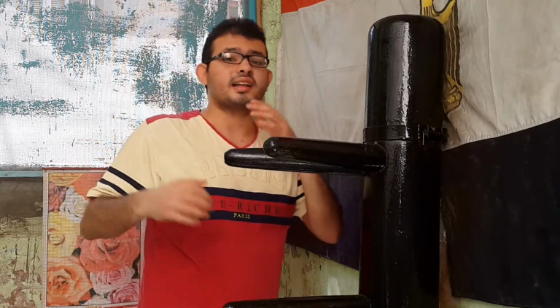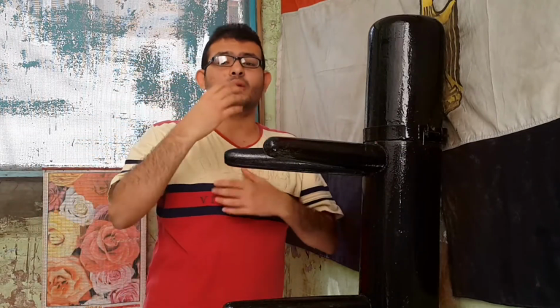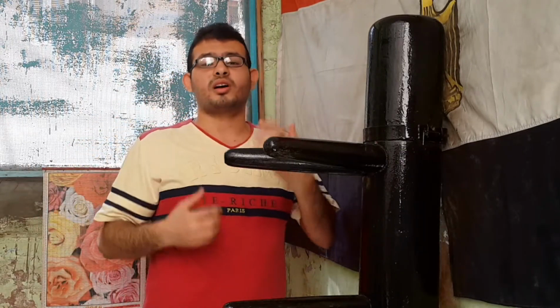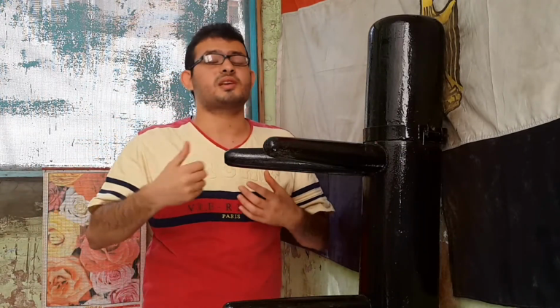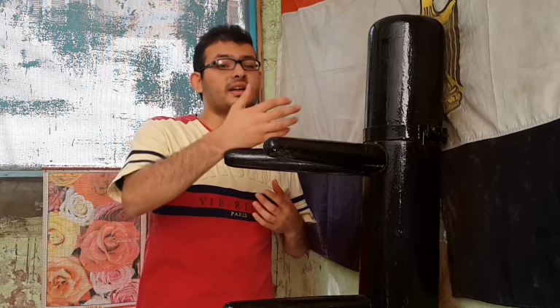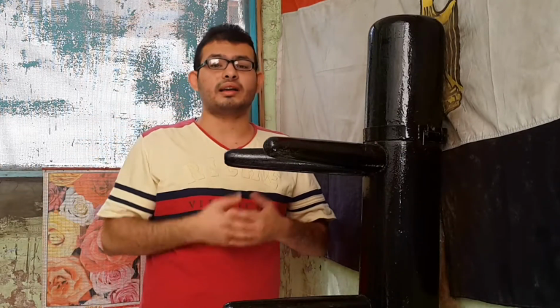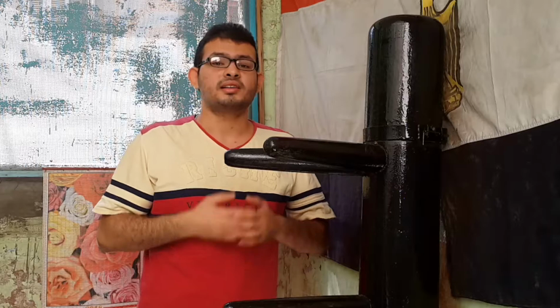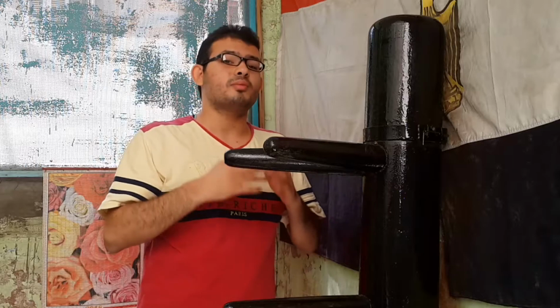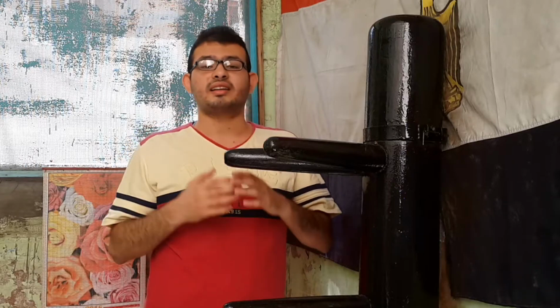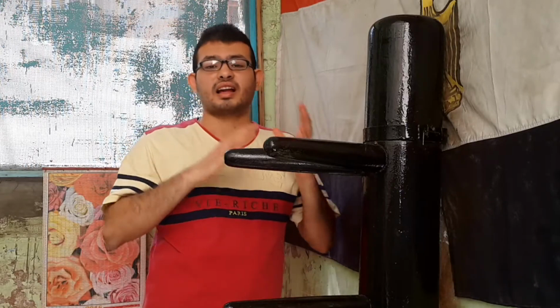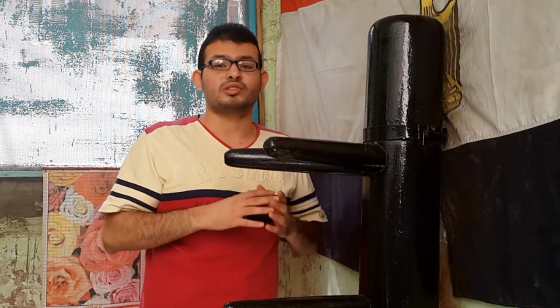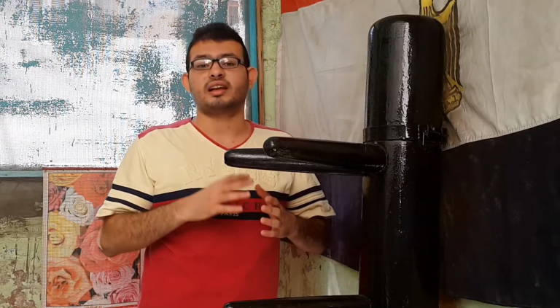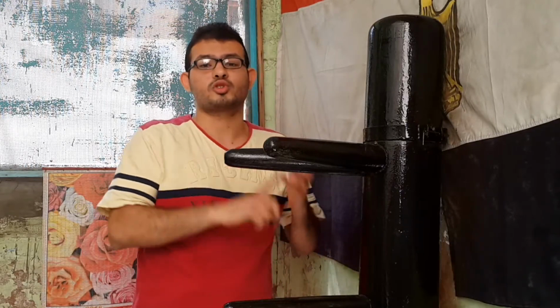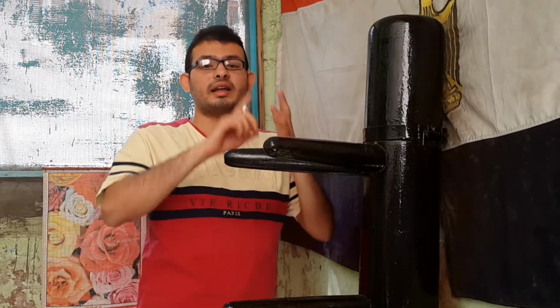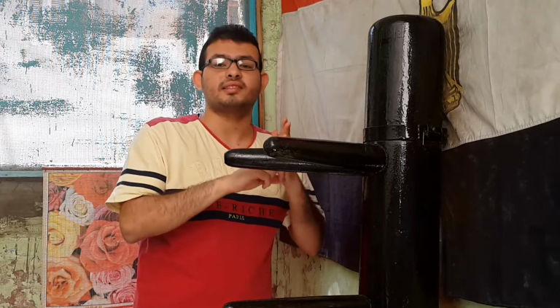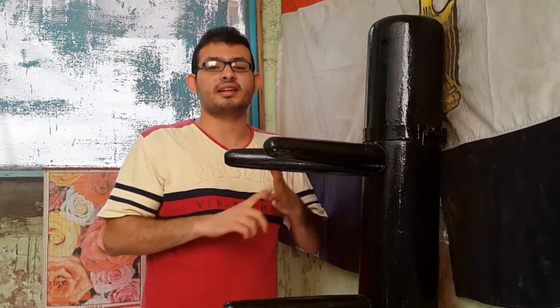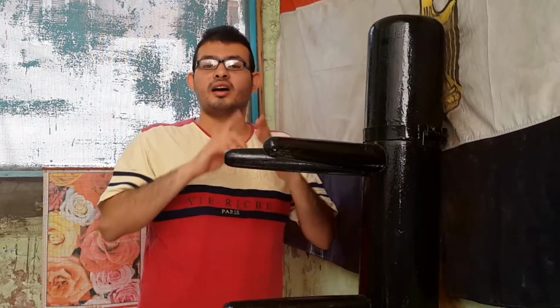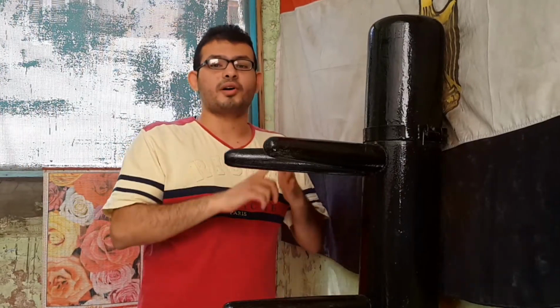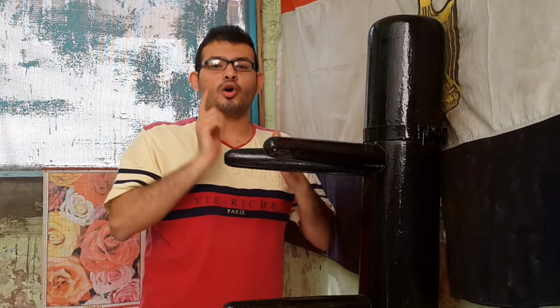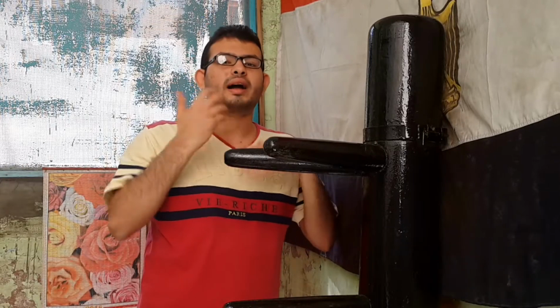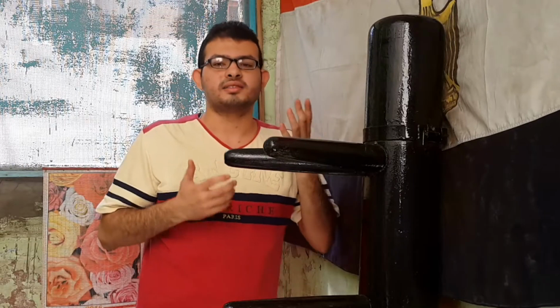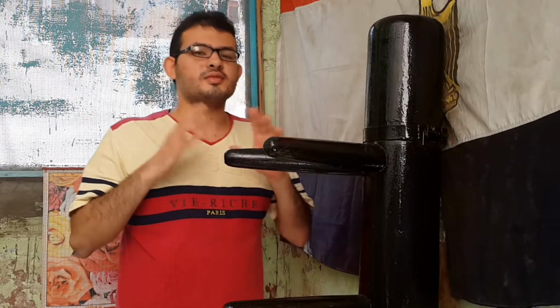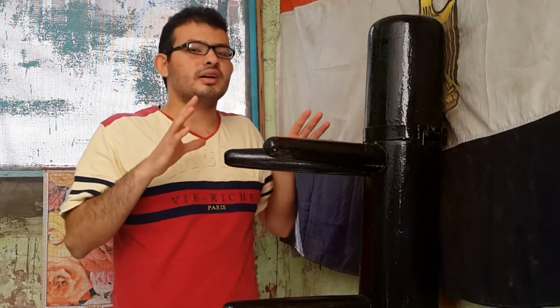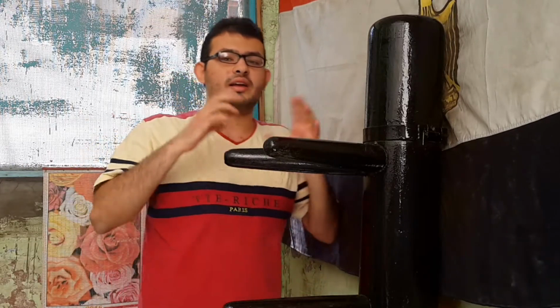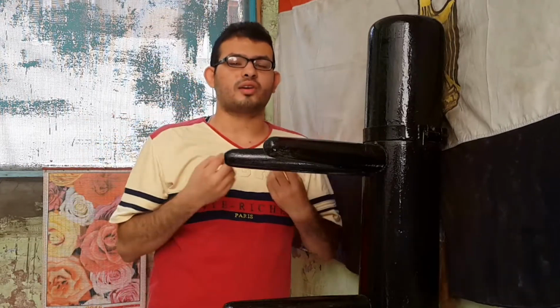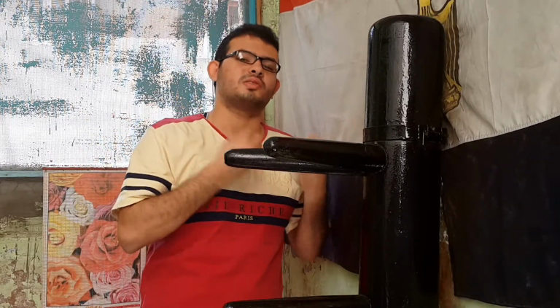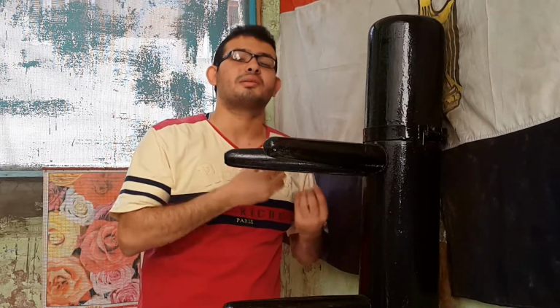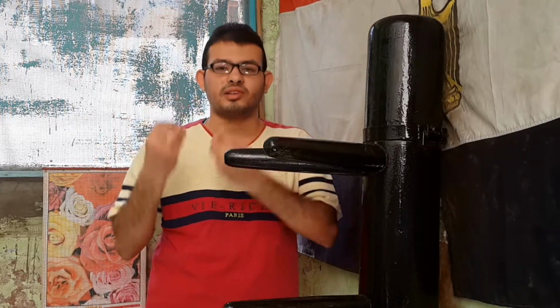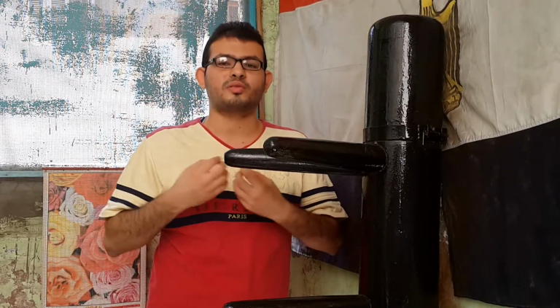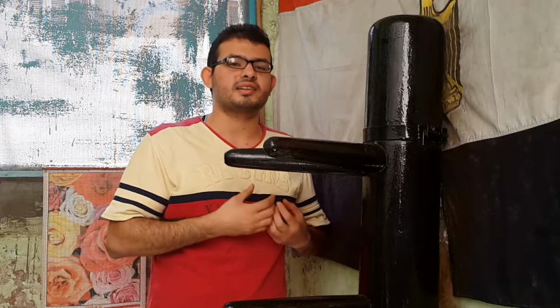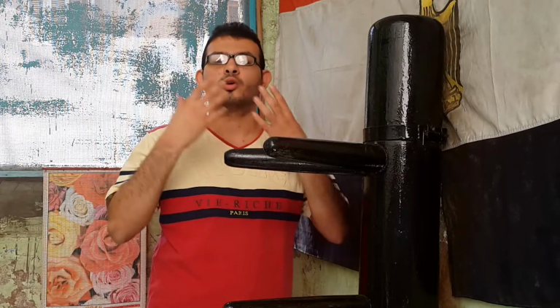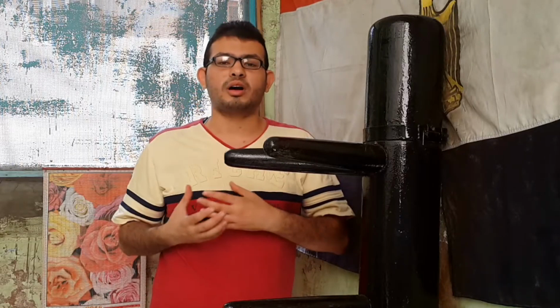أكيد هتنوع ما بين الحركات زي ما هو هينوع لك. زي ما هو مثلا يديك لكمات متتالية، لكمات مستقيمة، لكمات دائرية، أبر هوك وهكذا. فاصل لك في الحركات فانت كمان لازم تنوع بين التكنيكات.